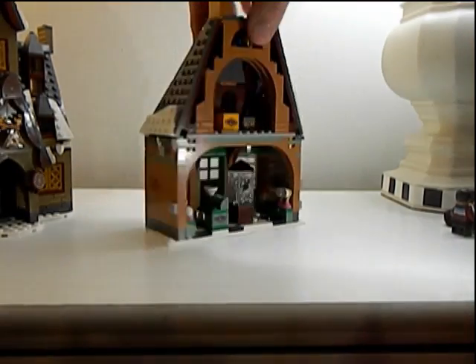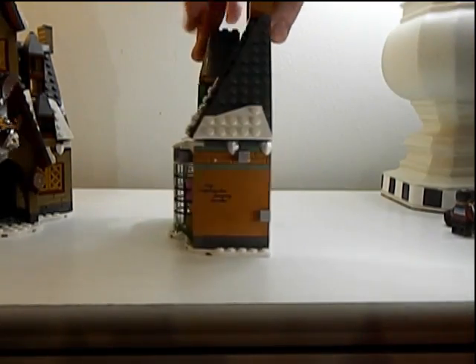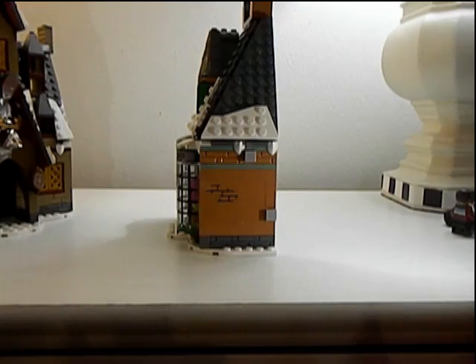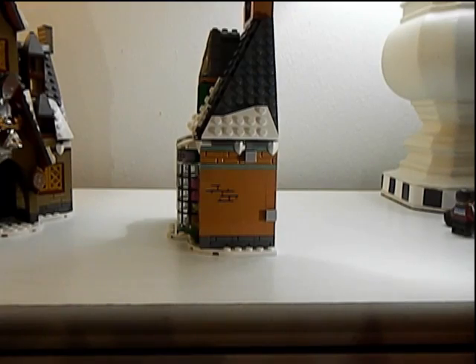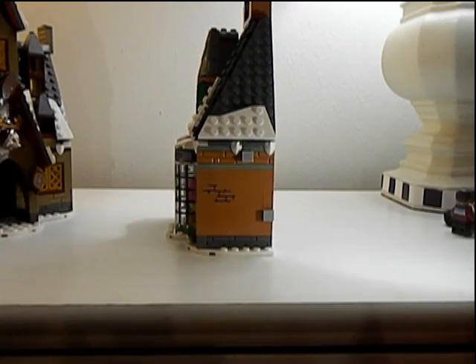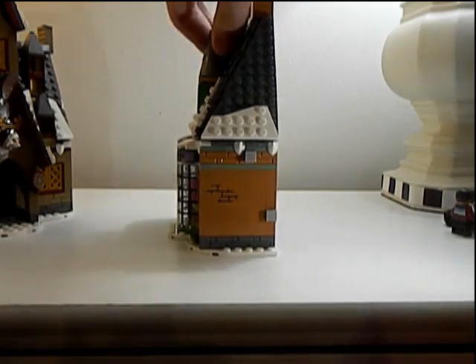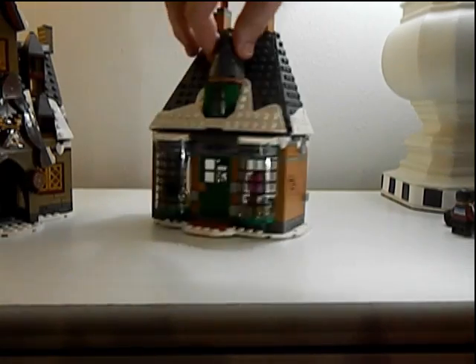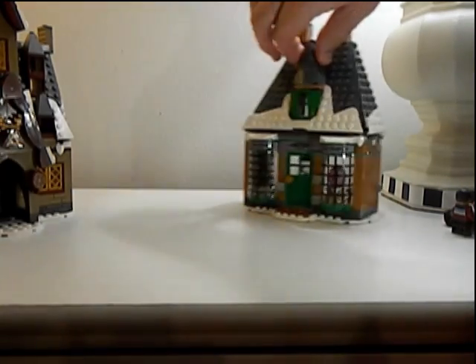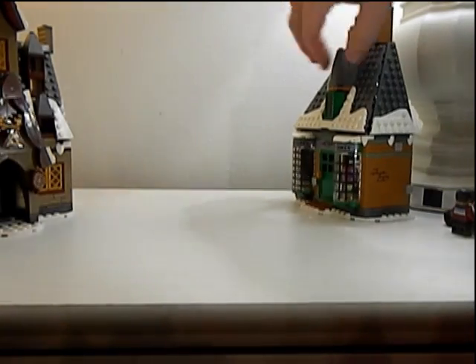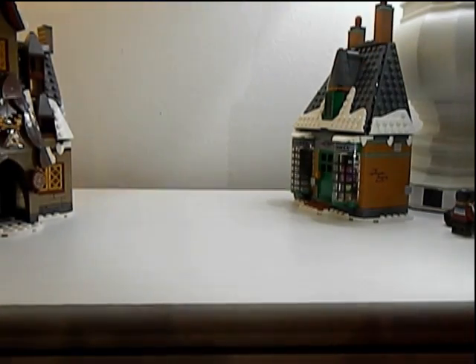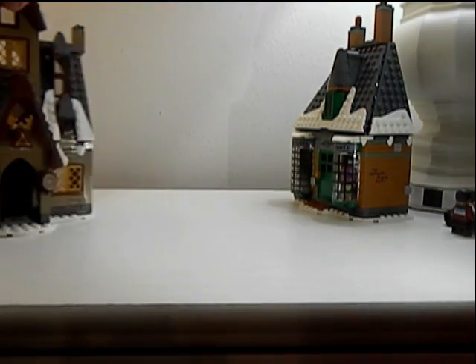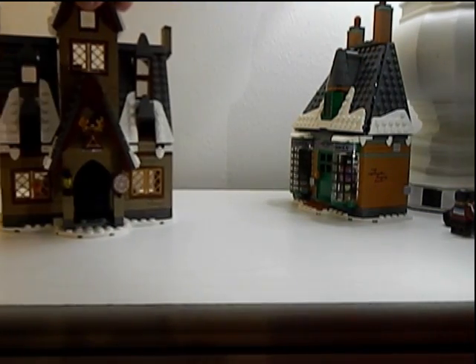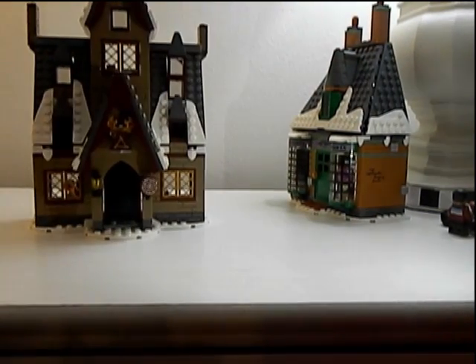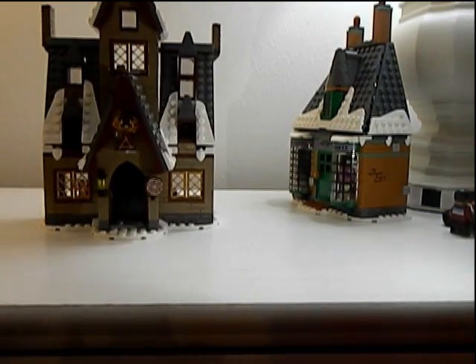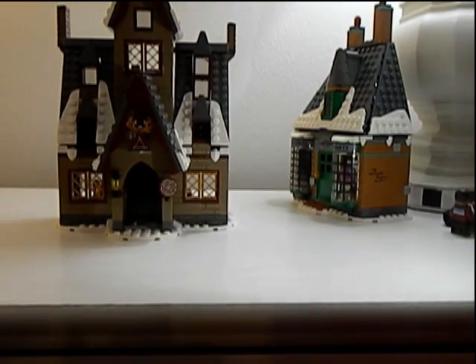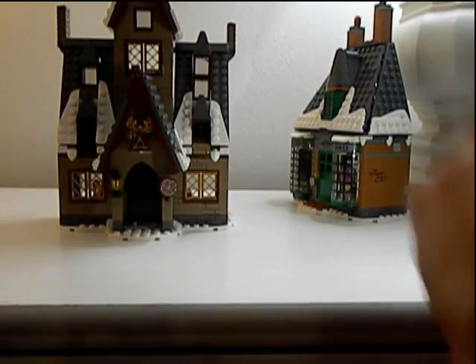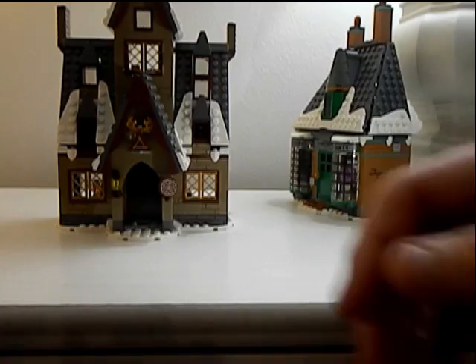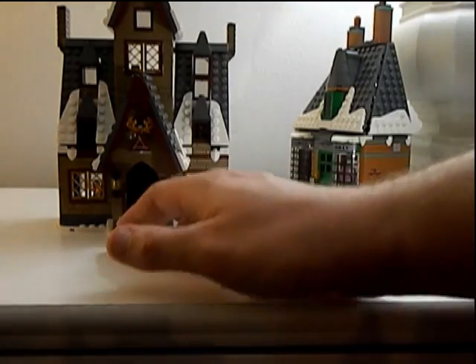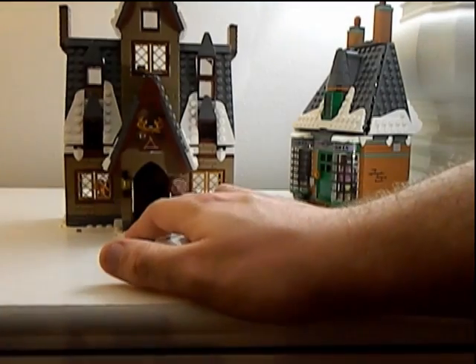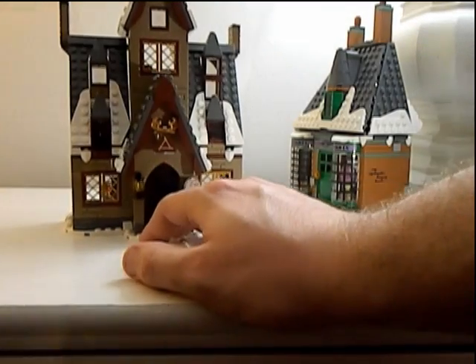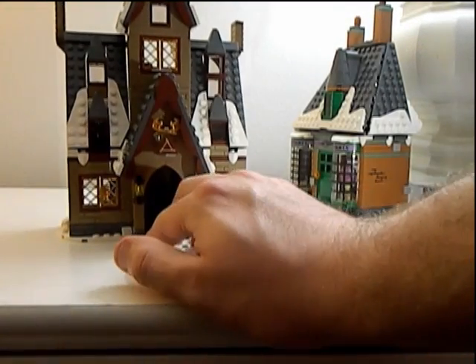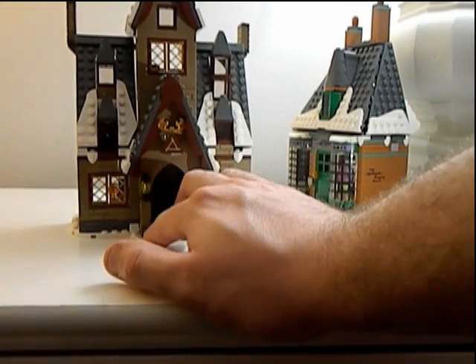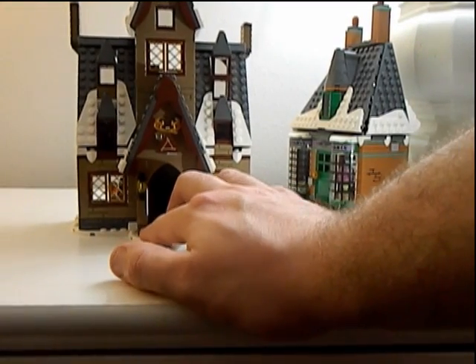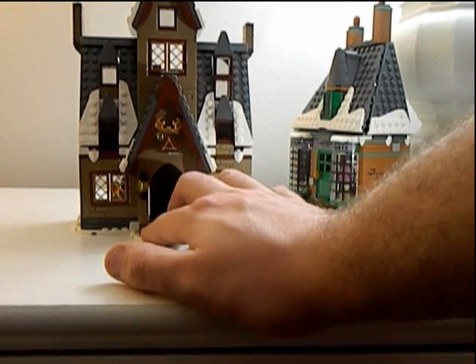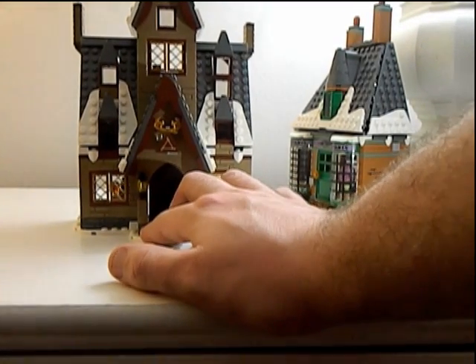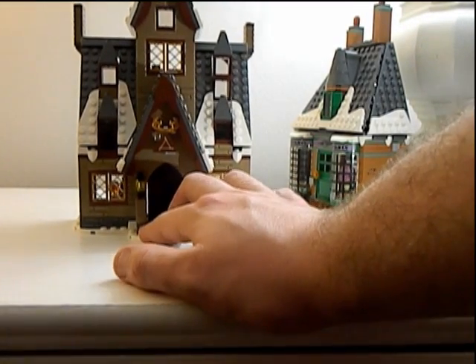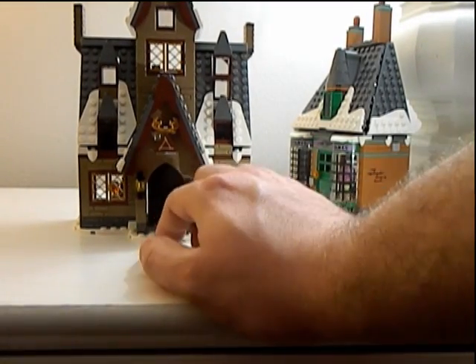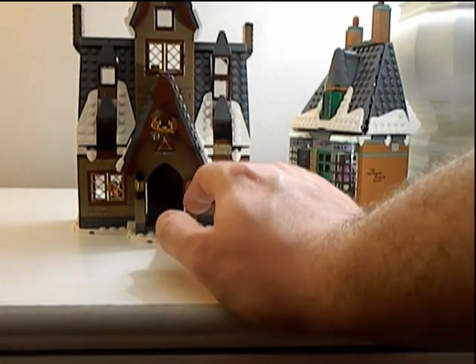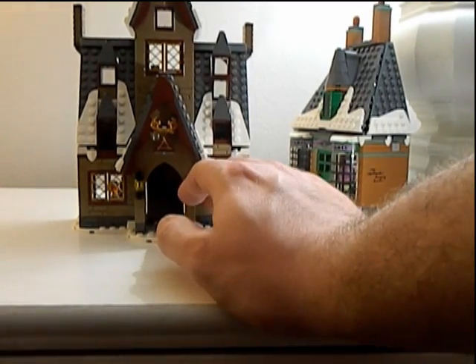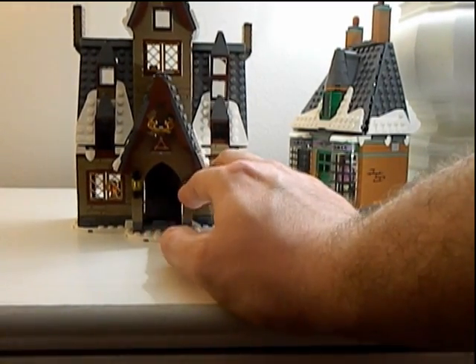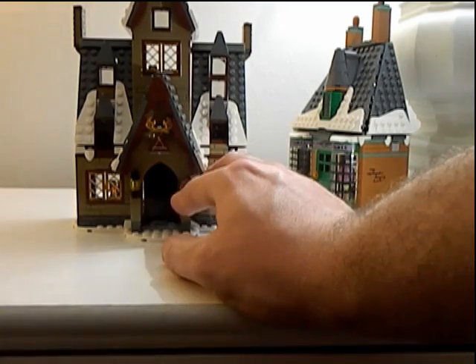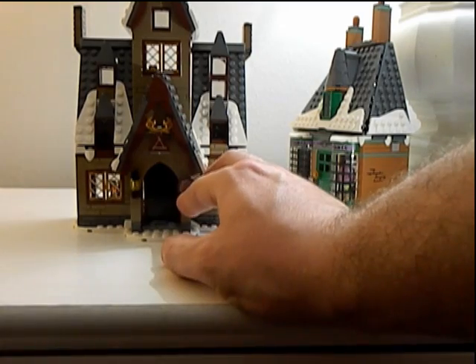I'll spoil you guys — this set is going to get a perfect score. Then we get the Three Broomsticks here, which is also very cool.